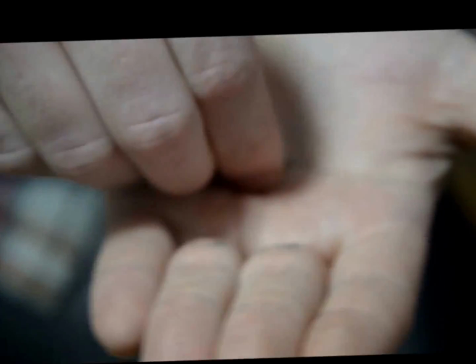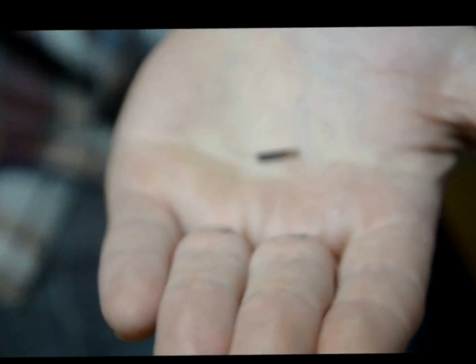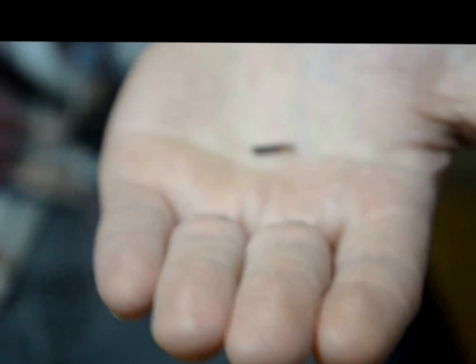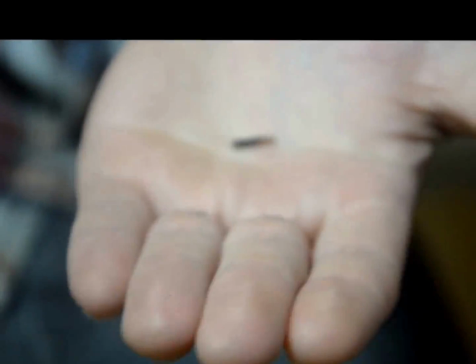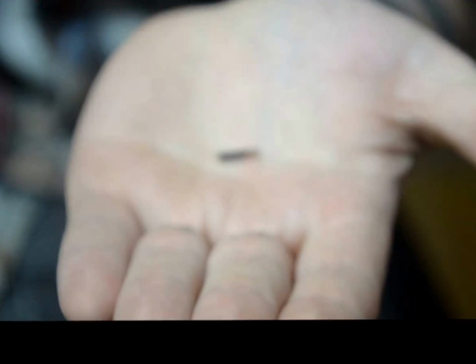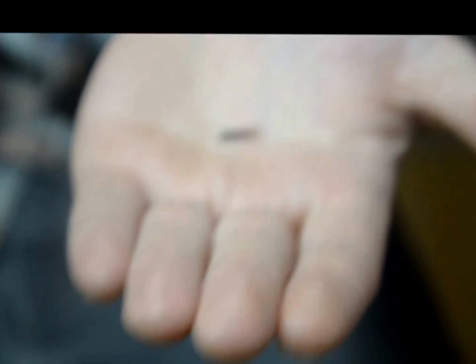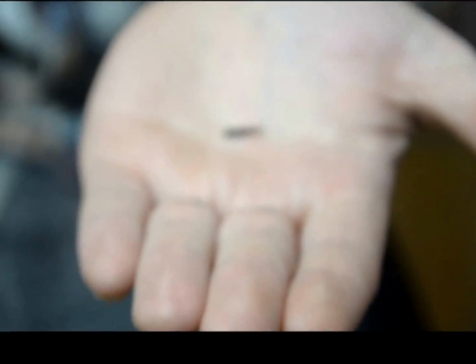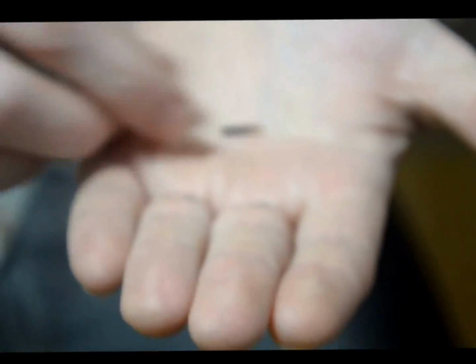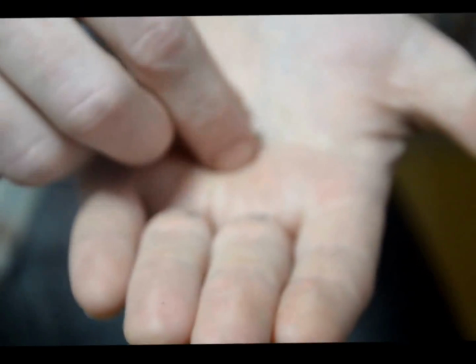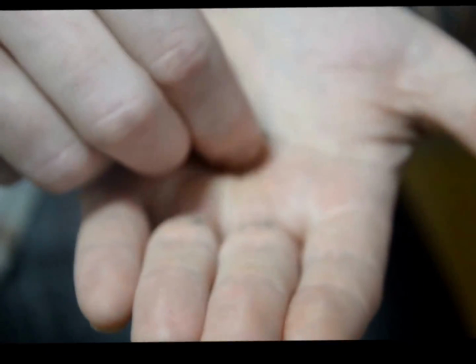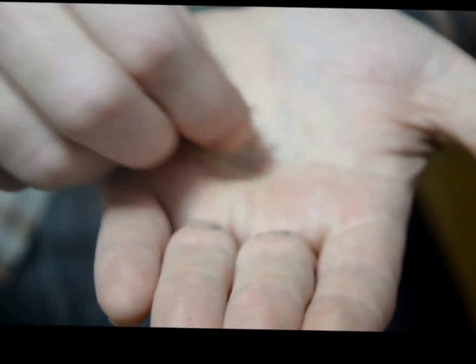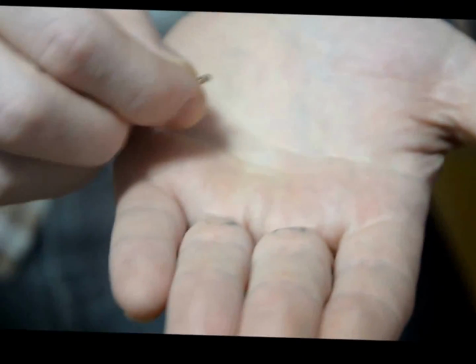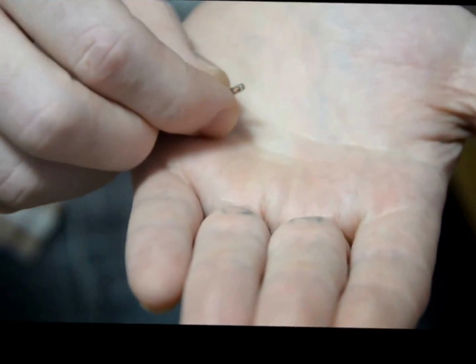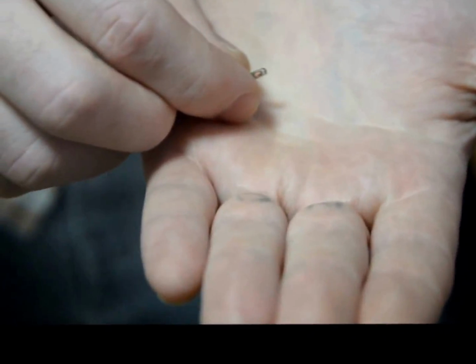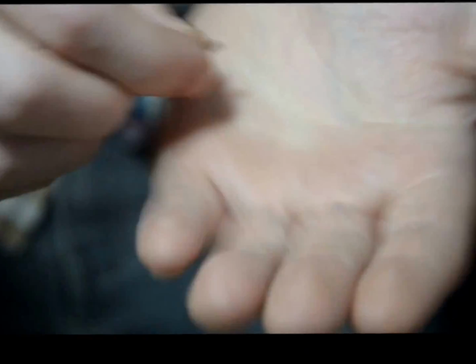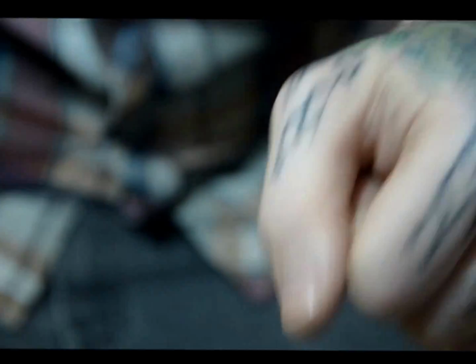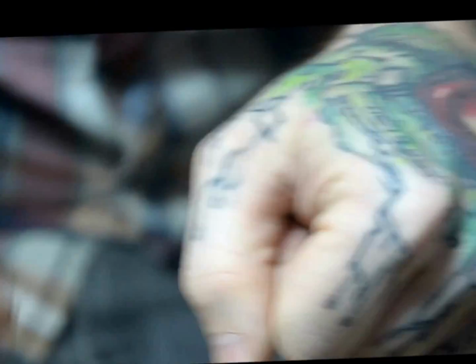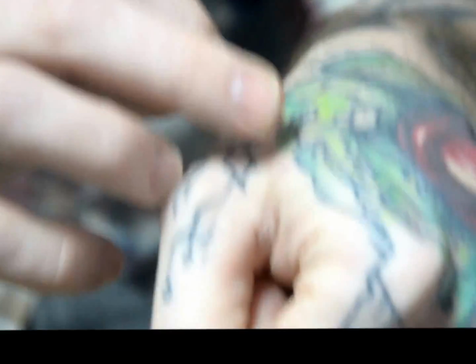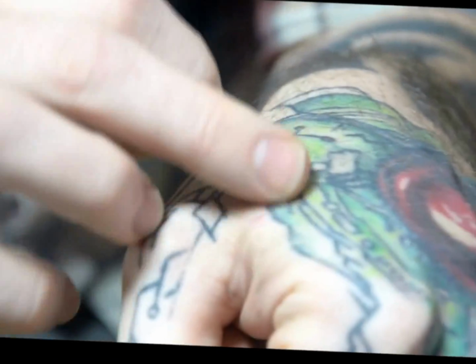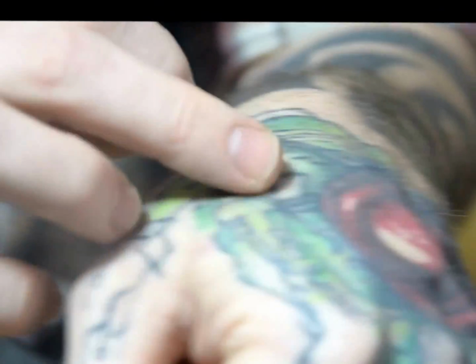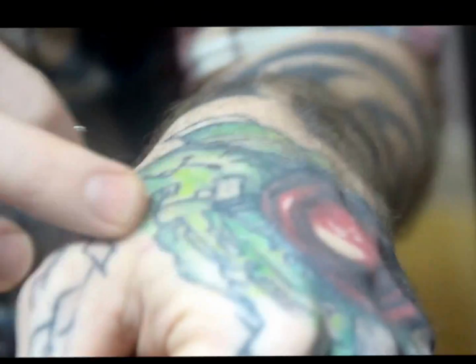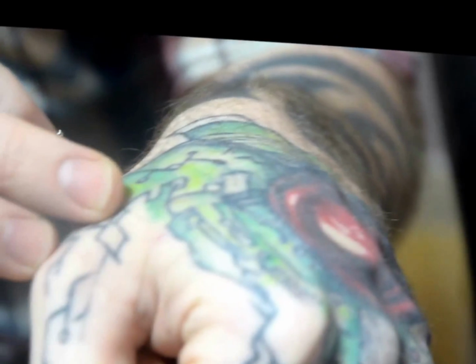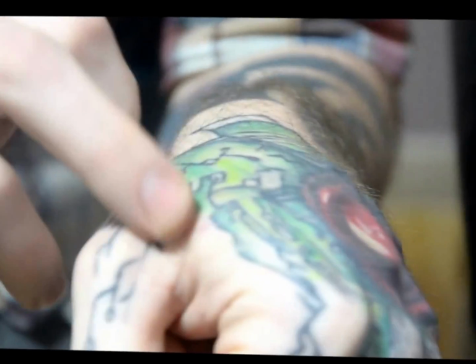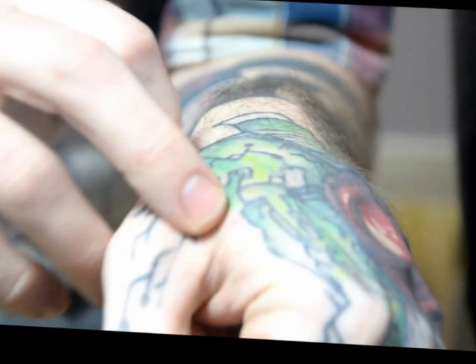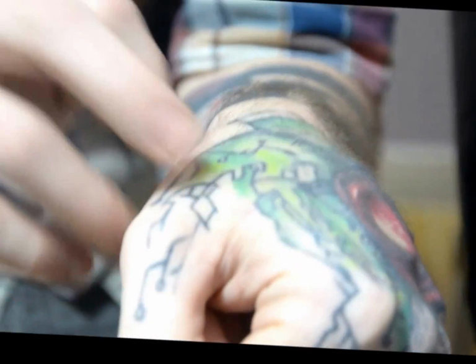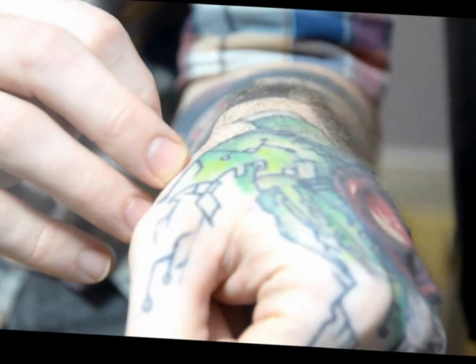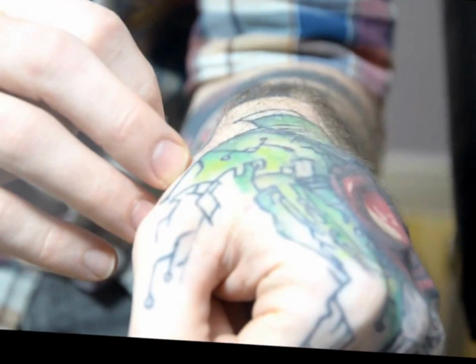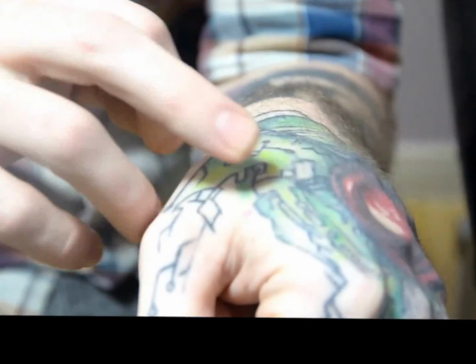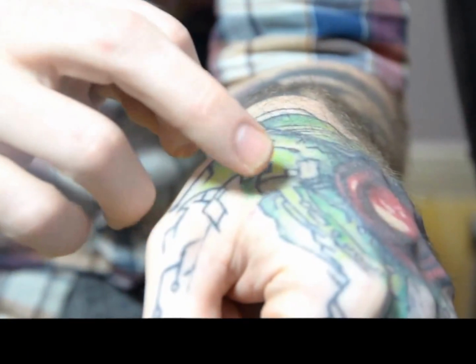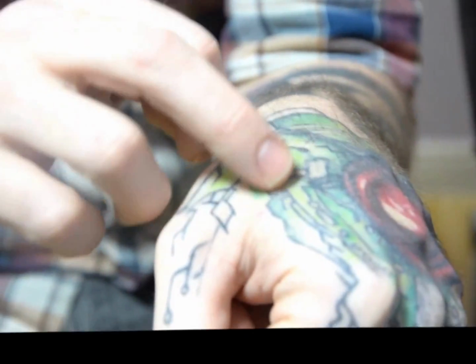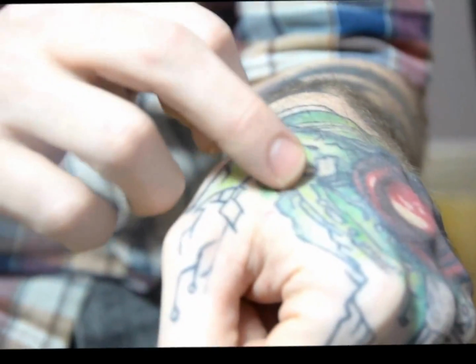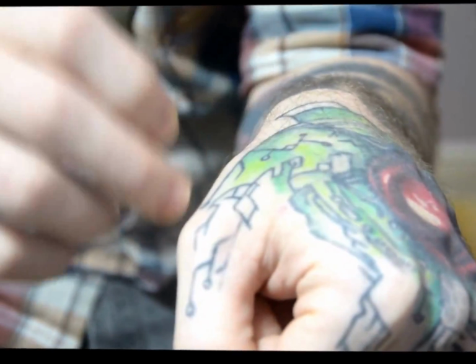What we do is we implant this in the body using a needle, a simple needle plunge method. And to the back of the hand is where I put mine. There's a small entrance point right there and the chip is sitting right about here.